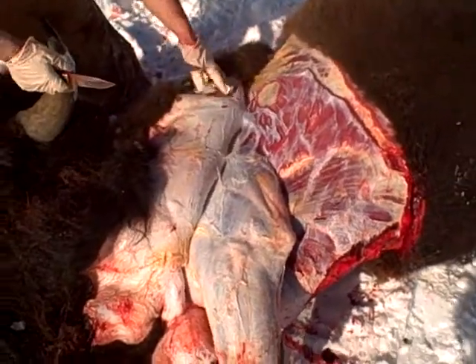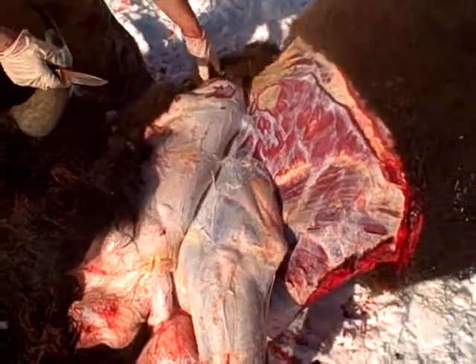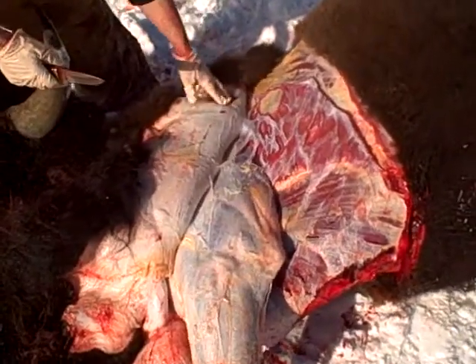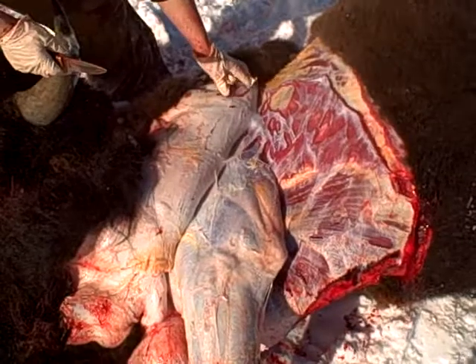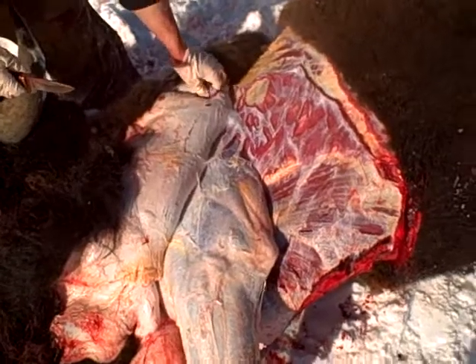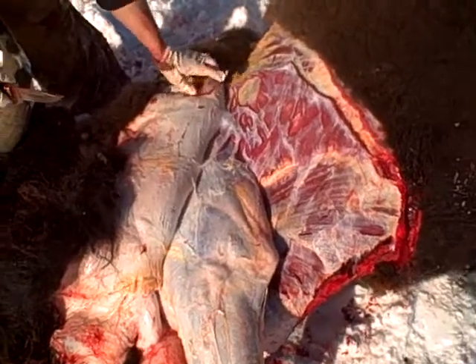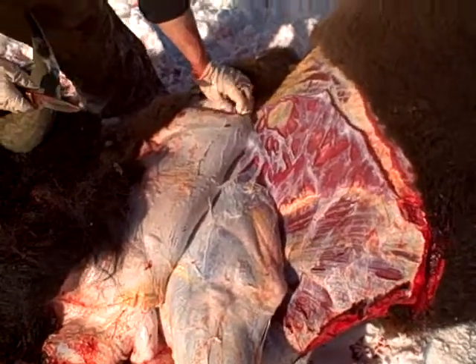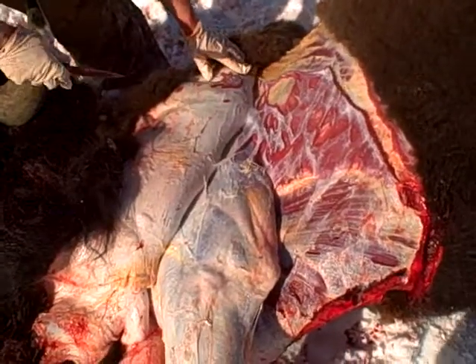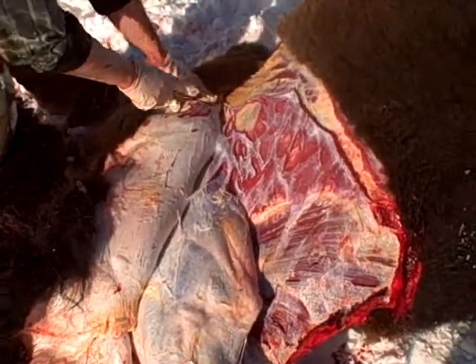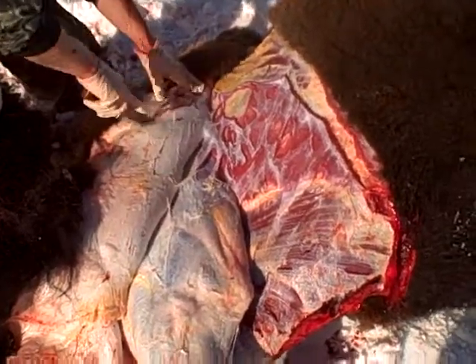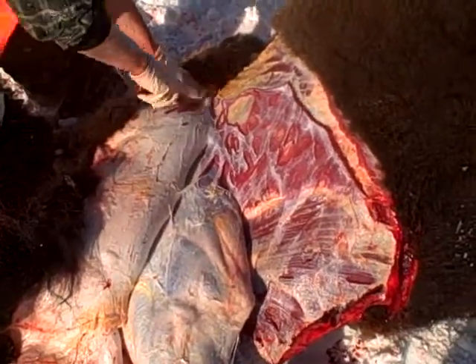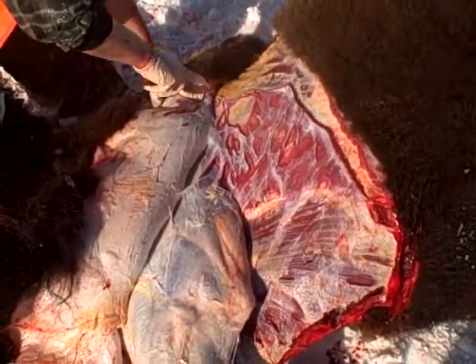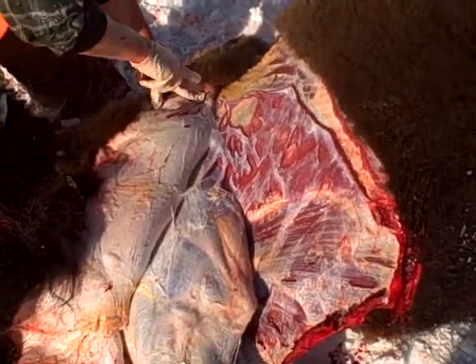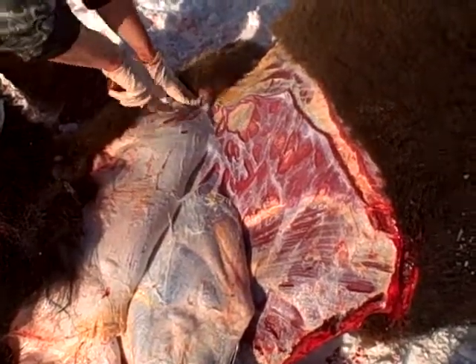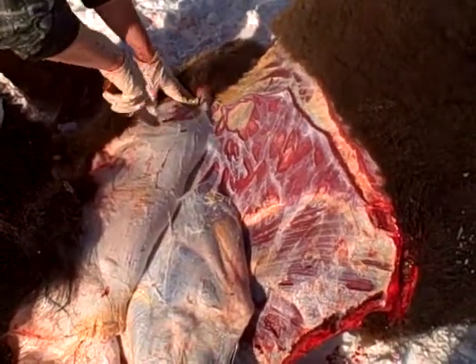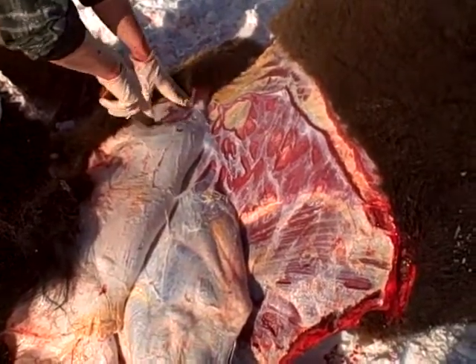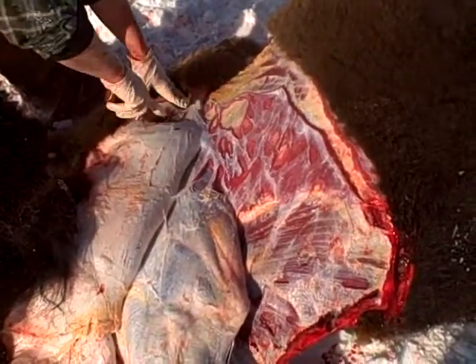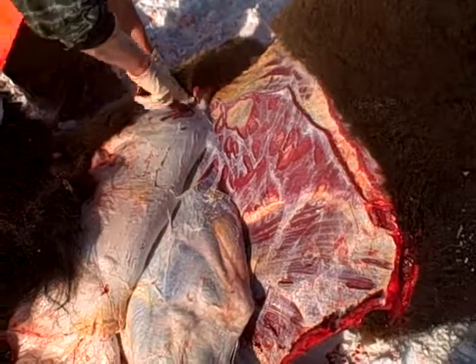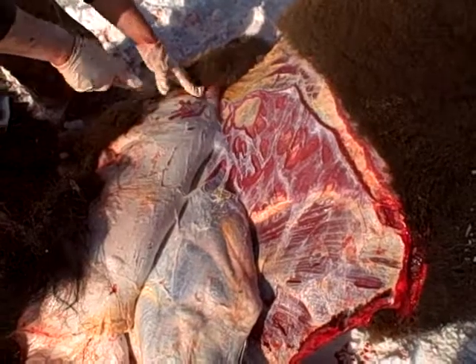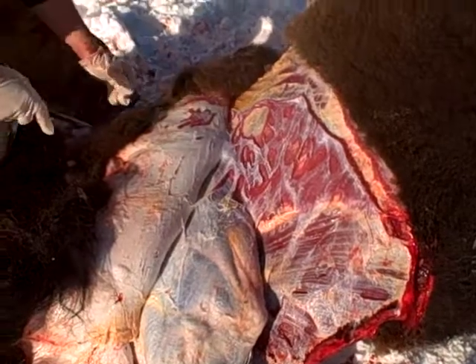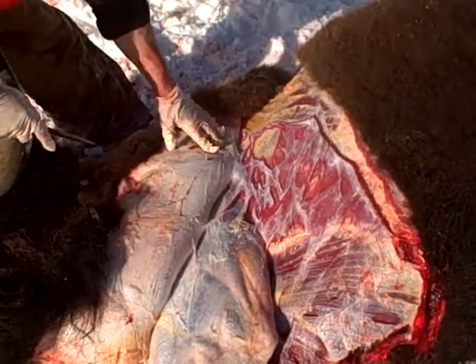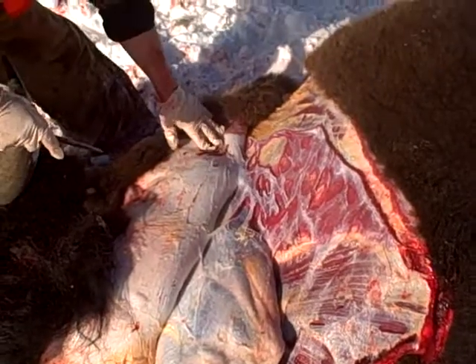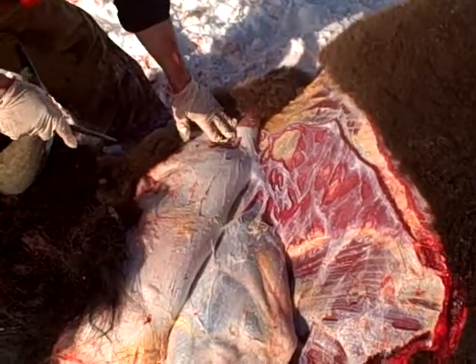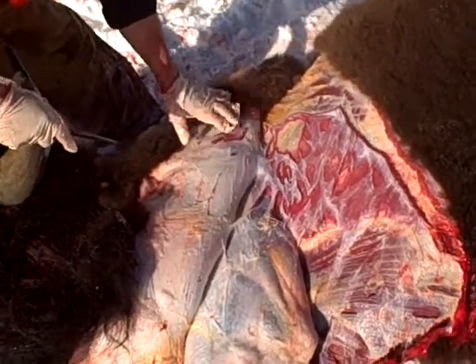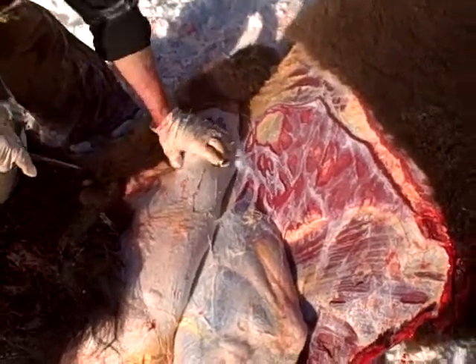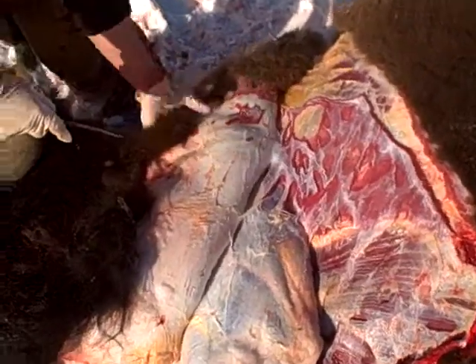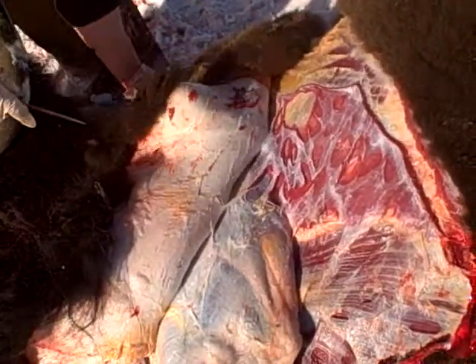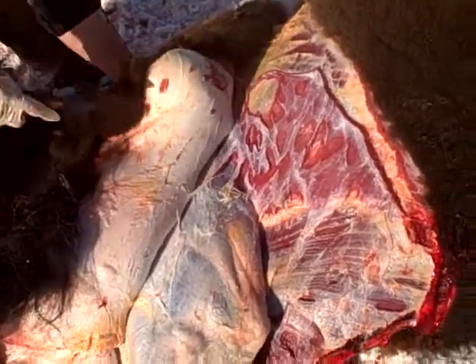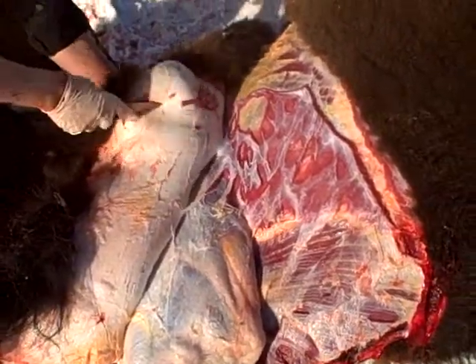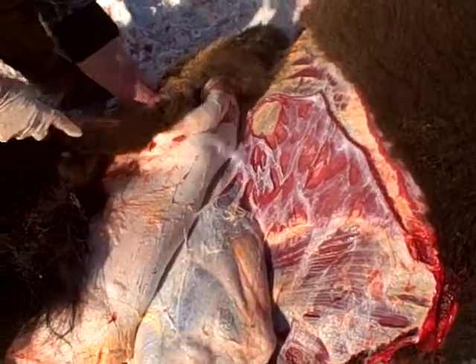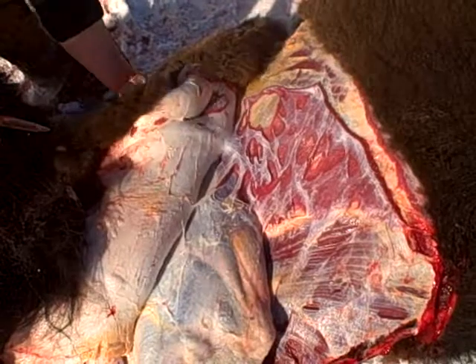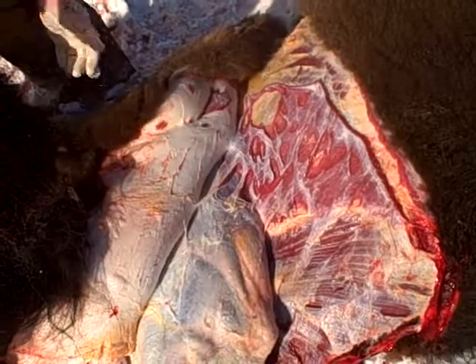You notice I've got just a little bit of that meat on there. That's what we're trying to avoid, but that will give the taxidermist something to do. We'll try to keep as much of that off of there as possible.